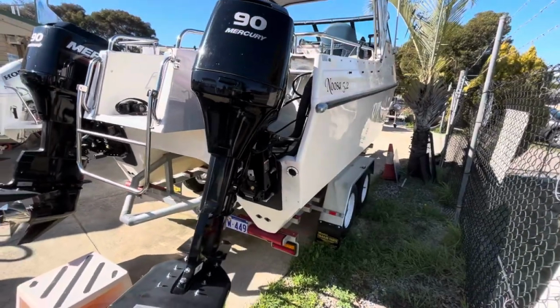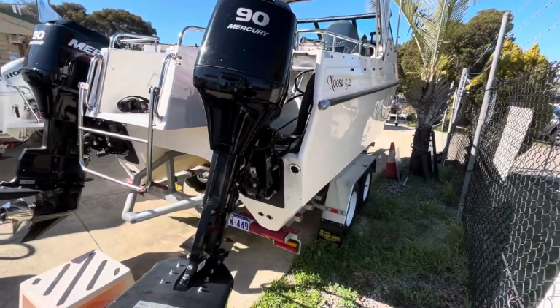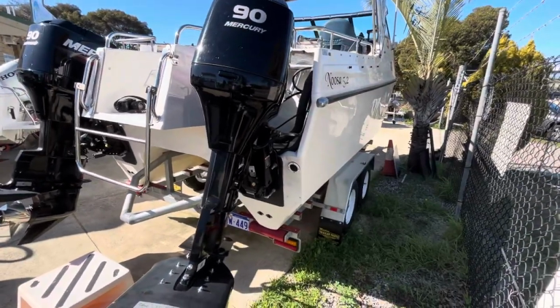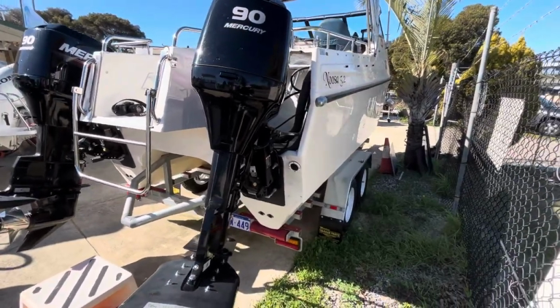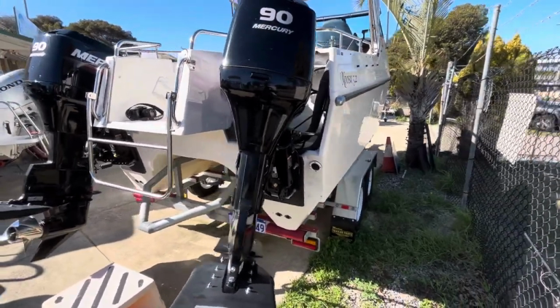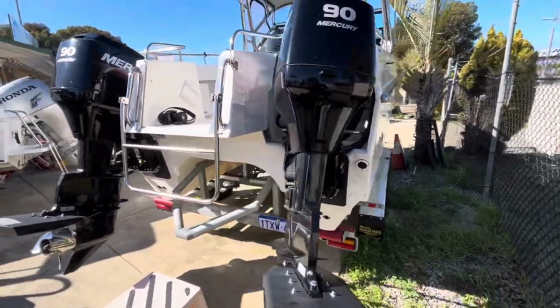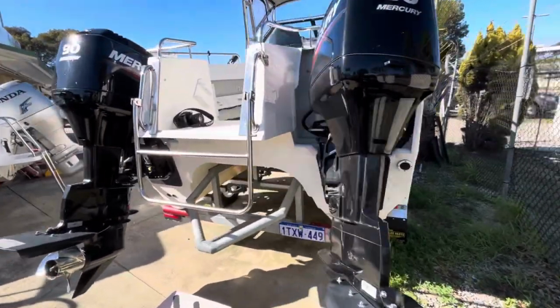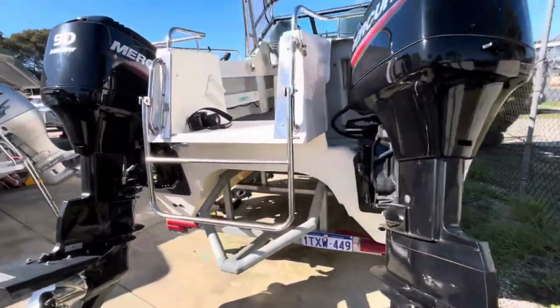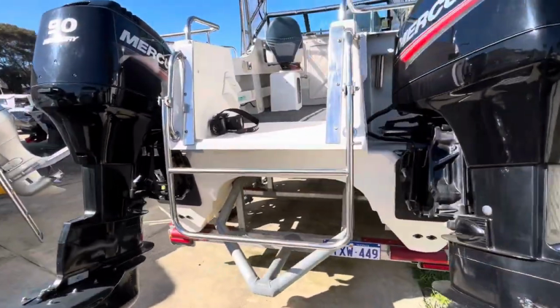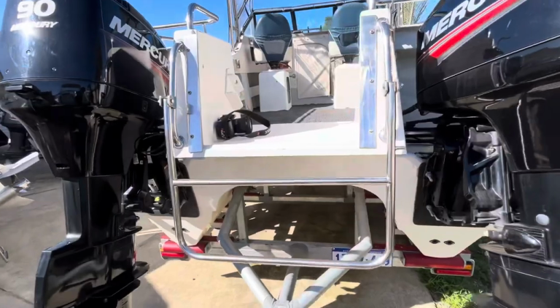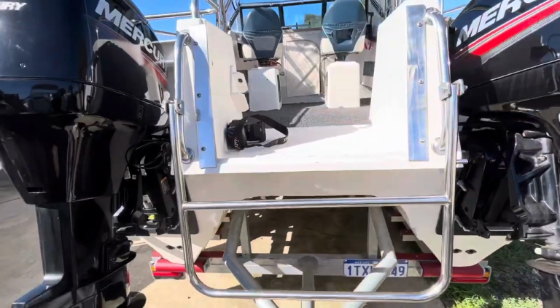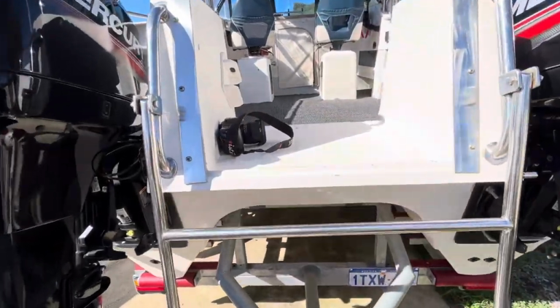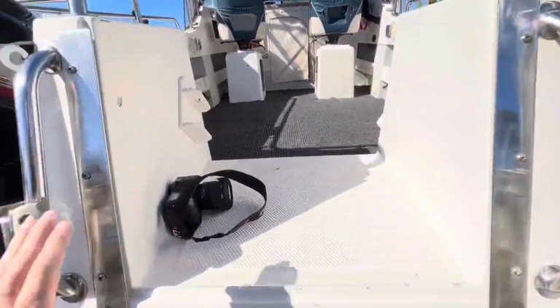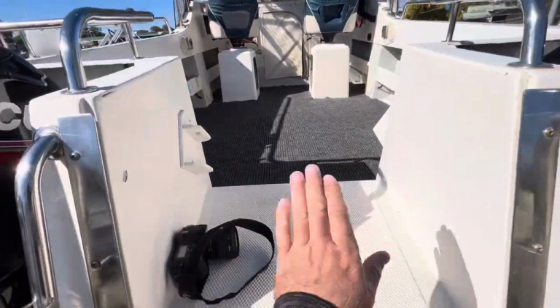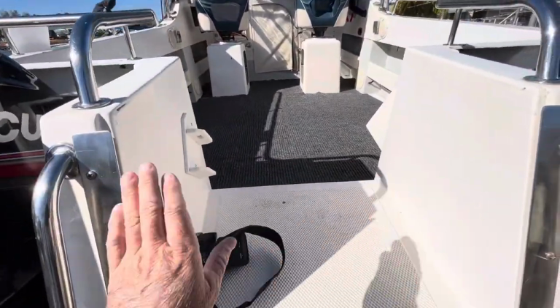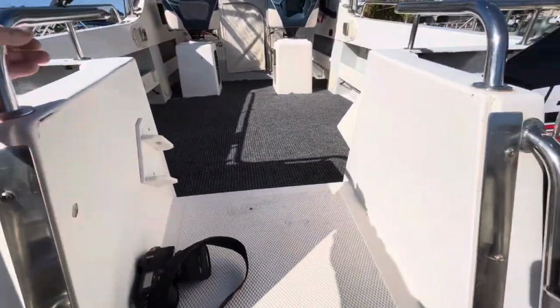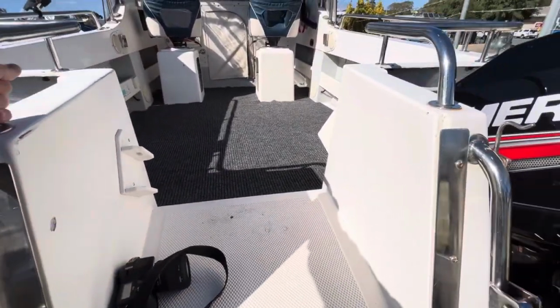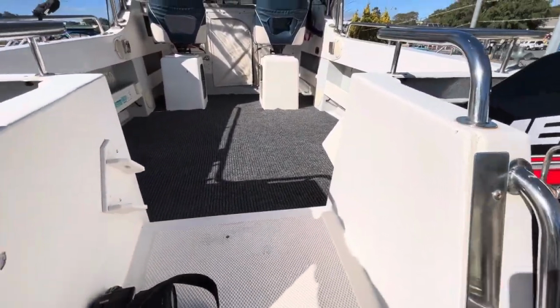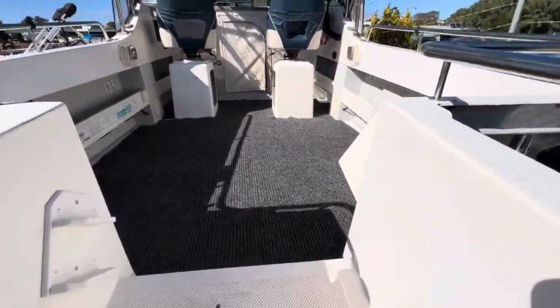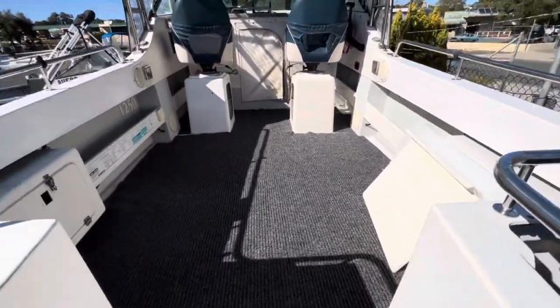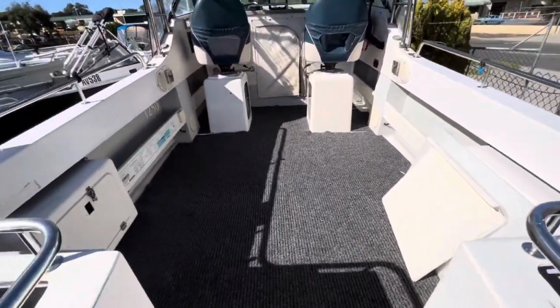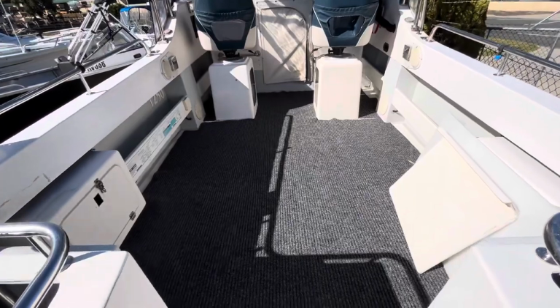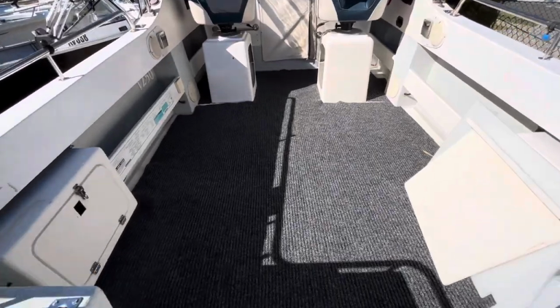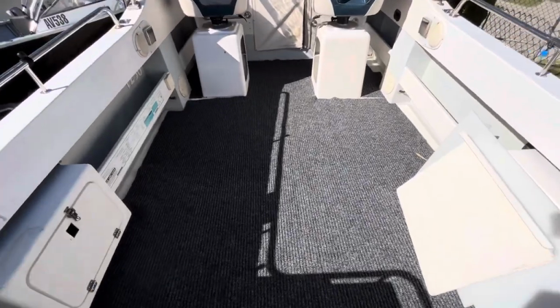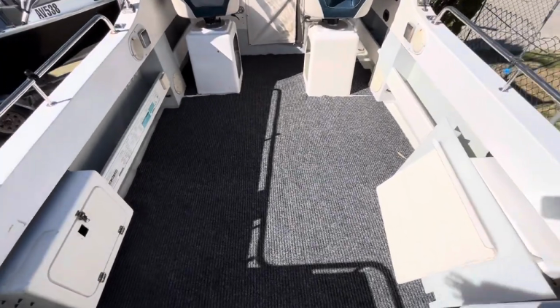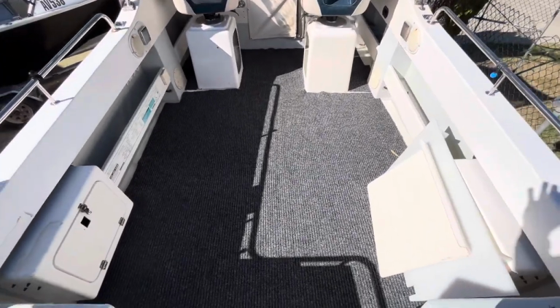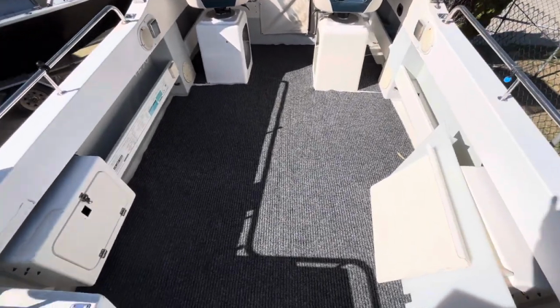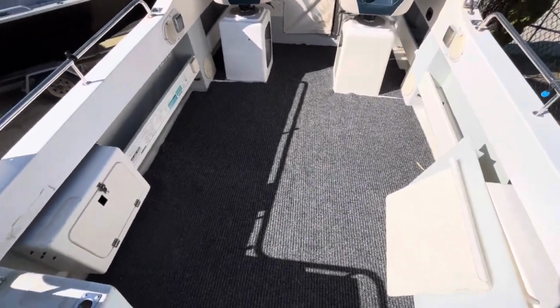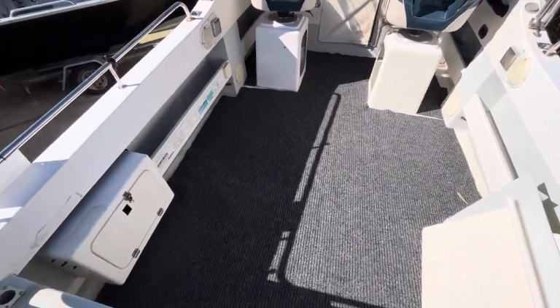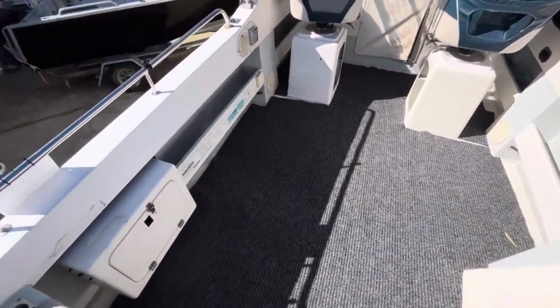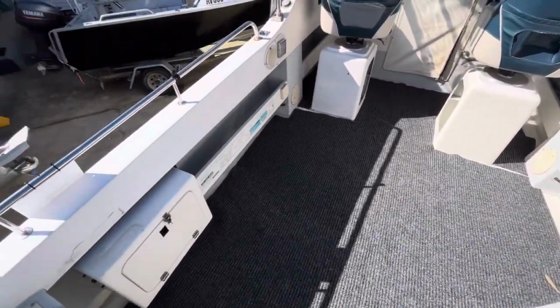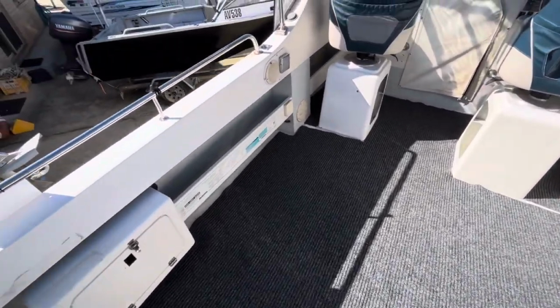The trailer is as you'd expect for something that's near brand new. There's a big ladder on the back and a door that actually closes. Nice easy step up and walk through — it's just got some loose-laid carpet.